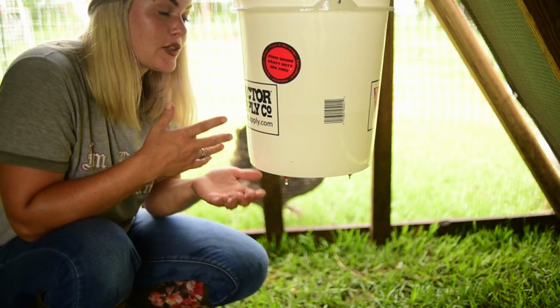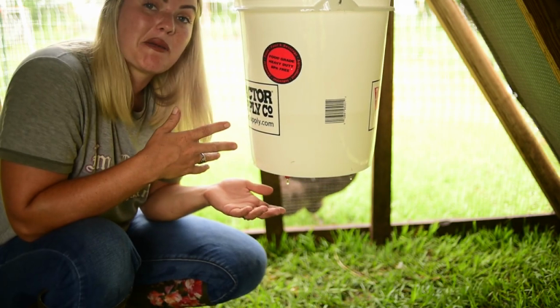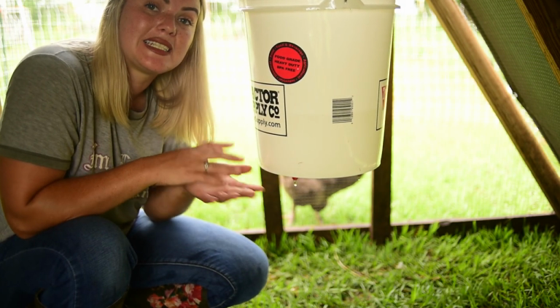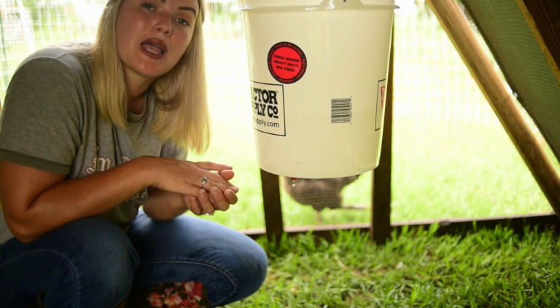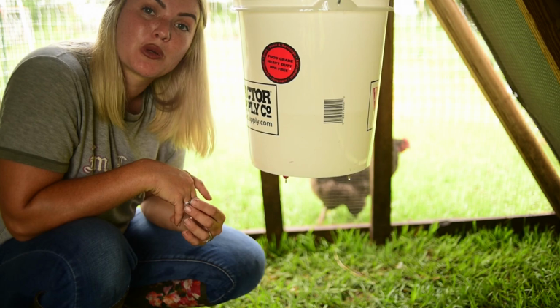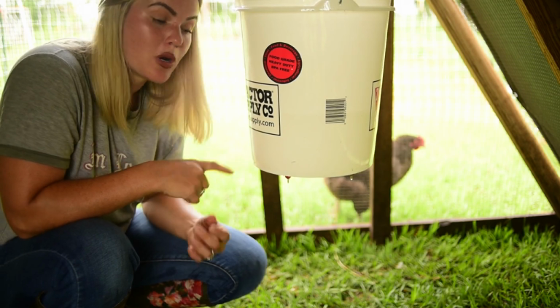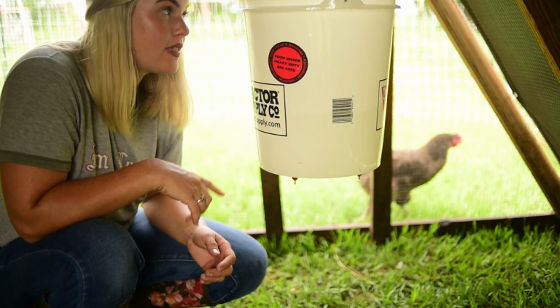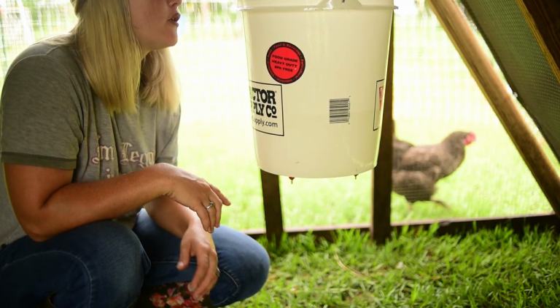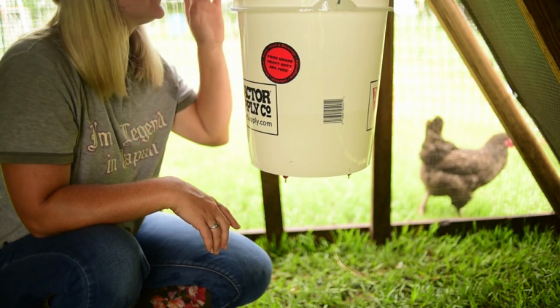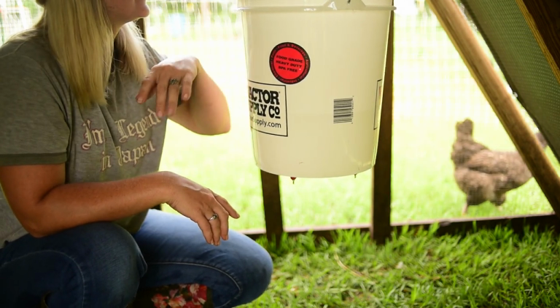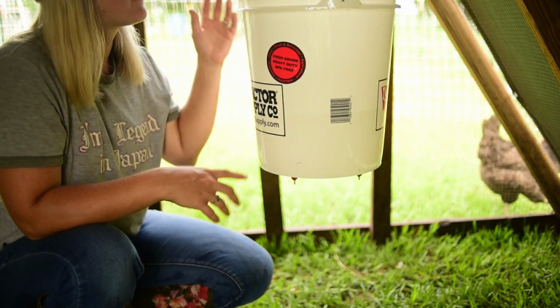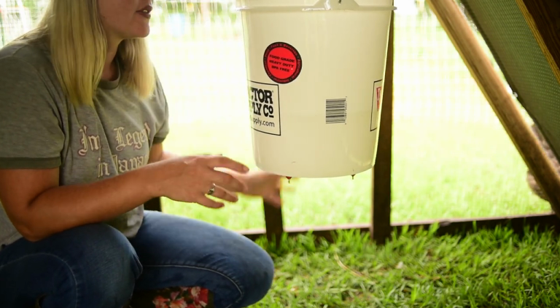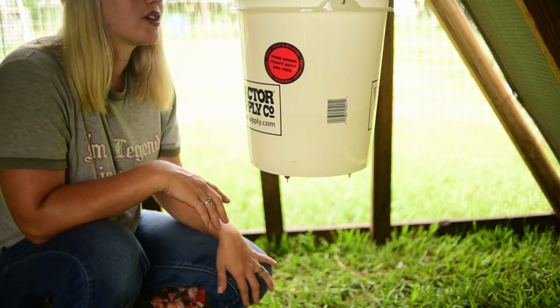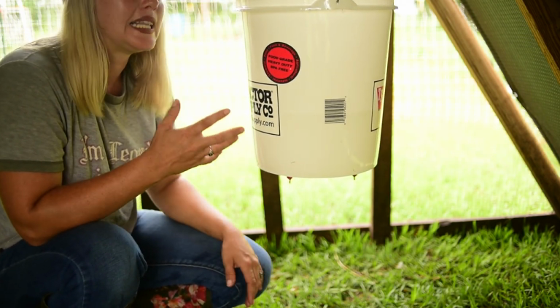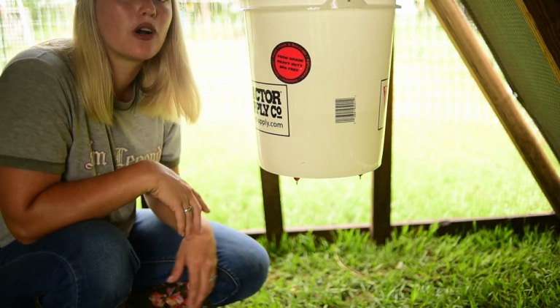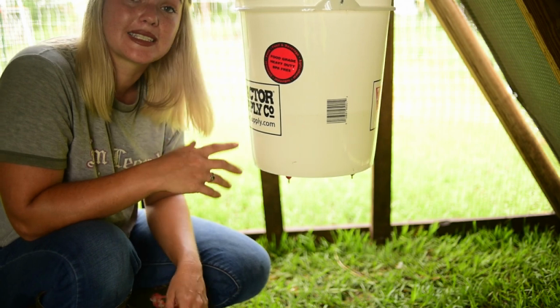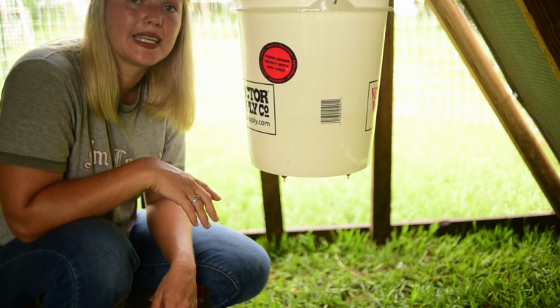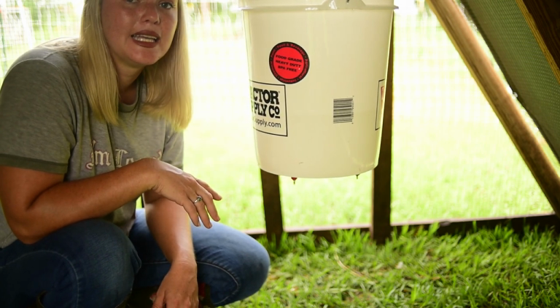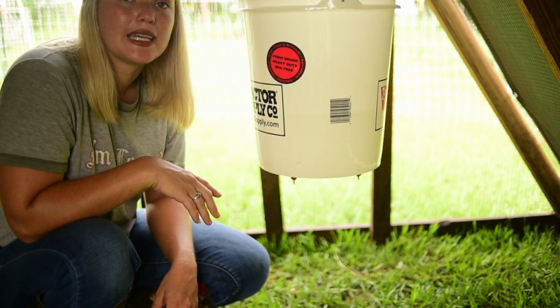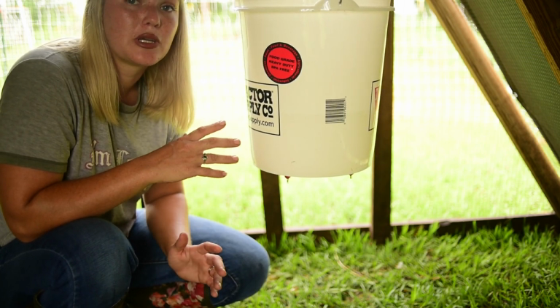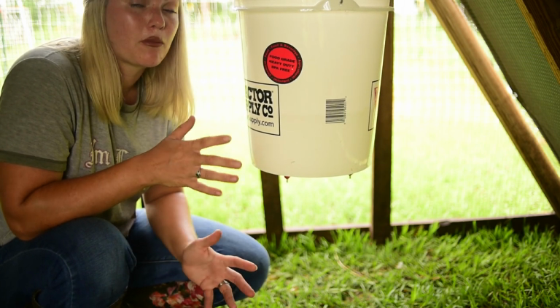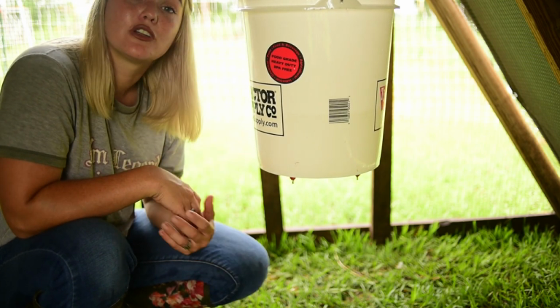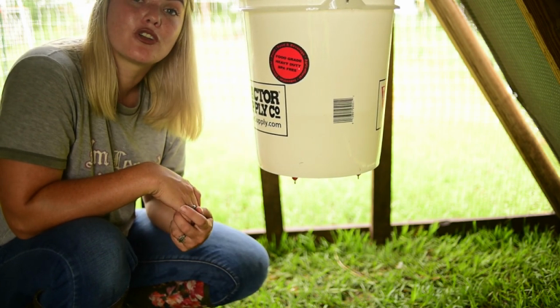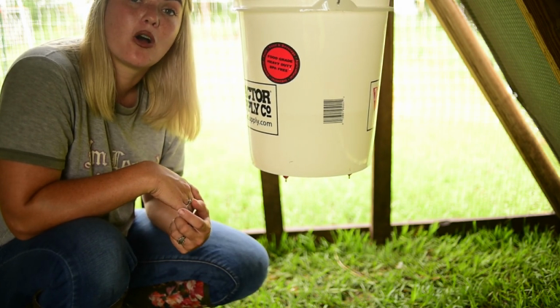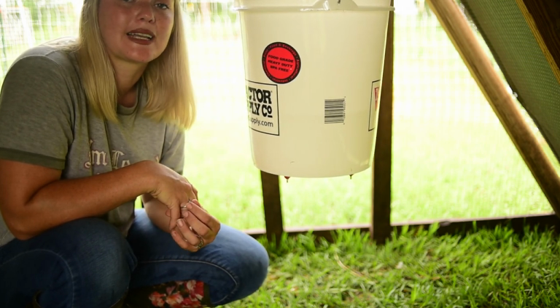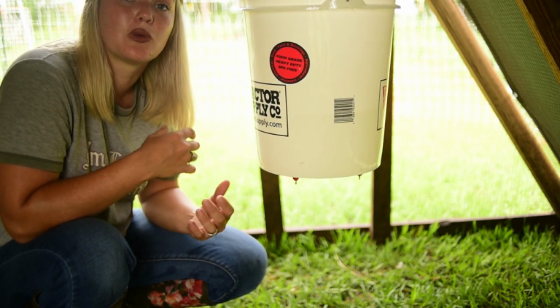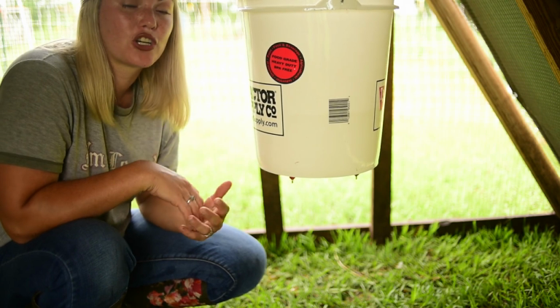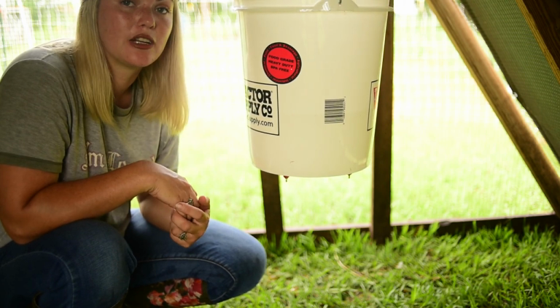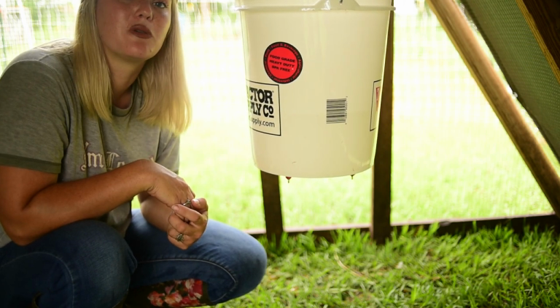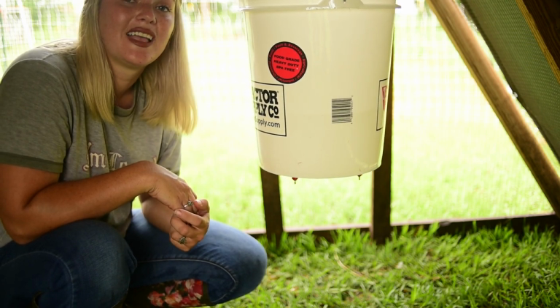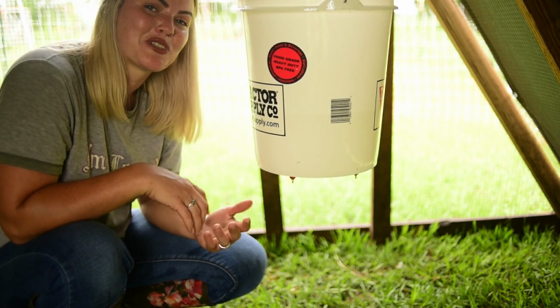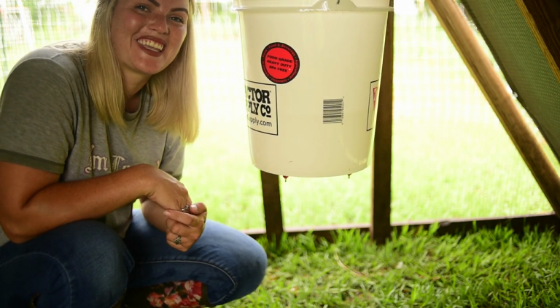So that is how I make my DIY poultry waterer with the poultry nipples and five gallons of clean water. It's going to stay clean, and that way you can ensure that your flock always has access to fresh, clean drinking water. Thanks so much for stopping in.